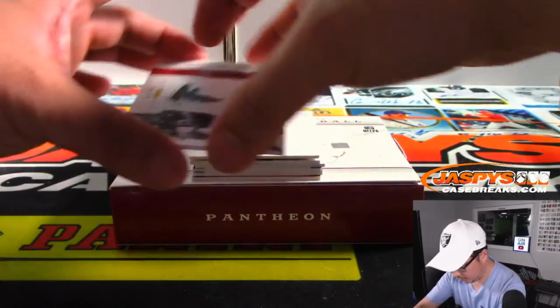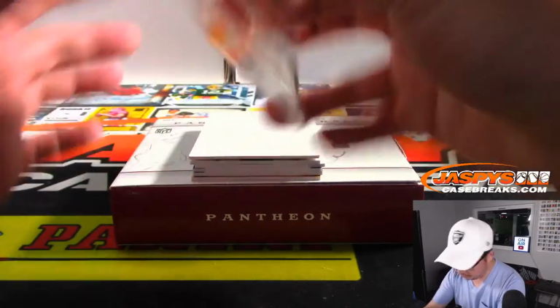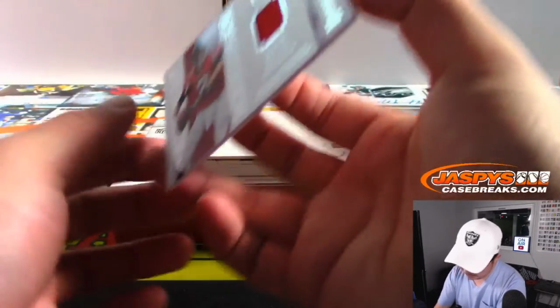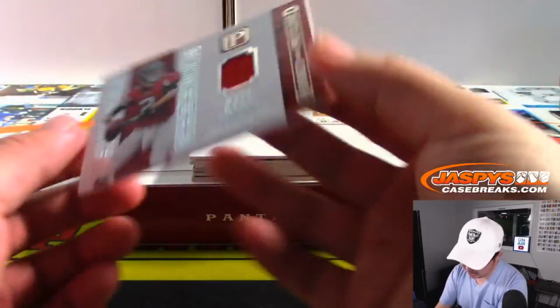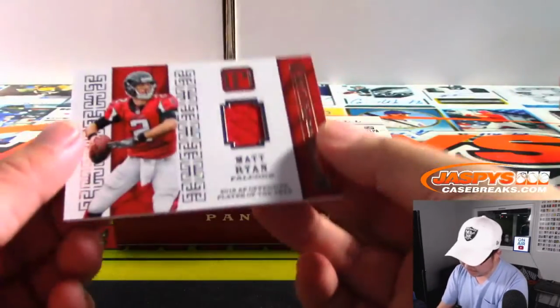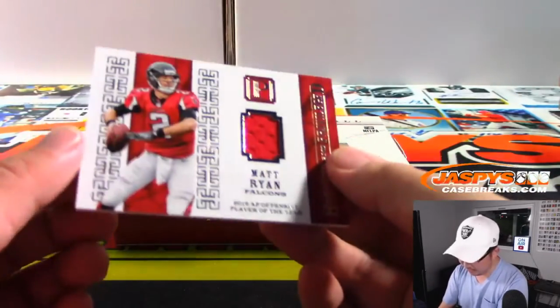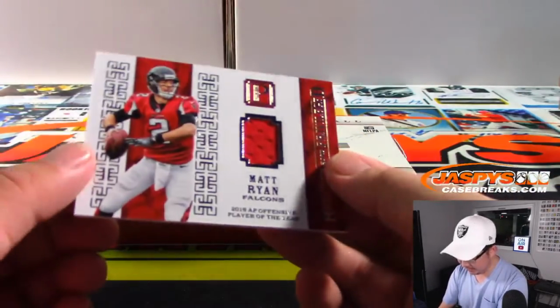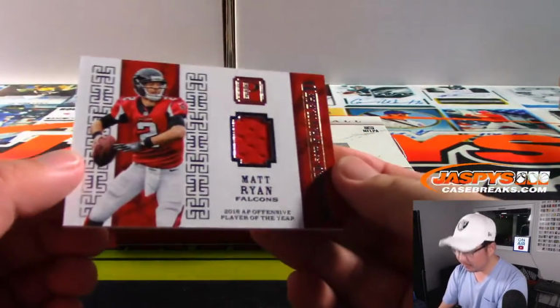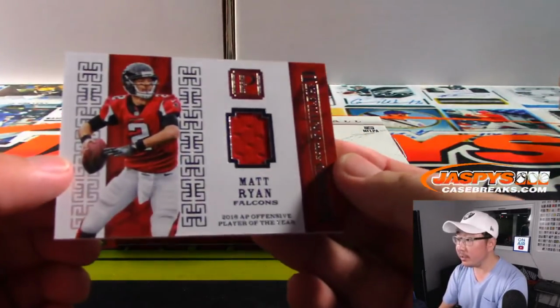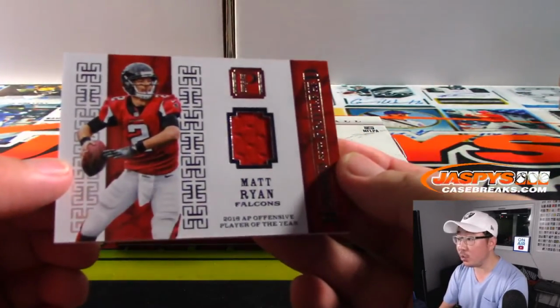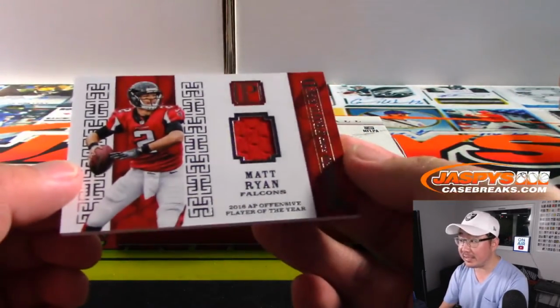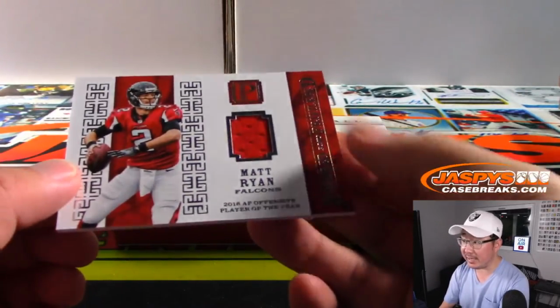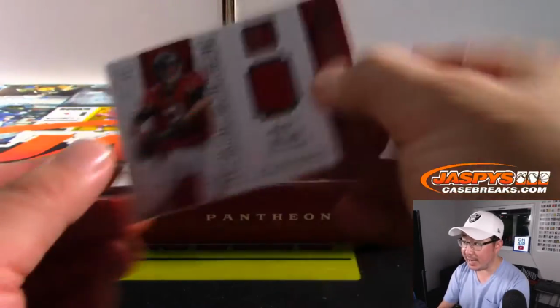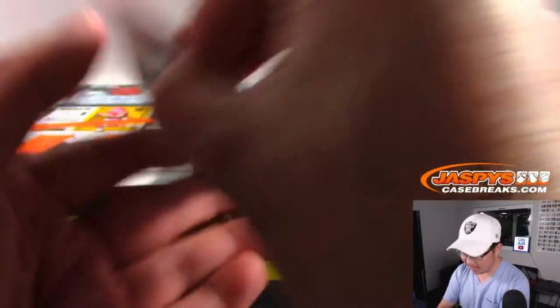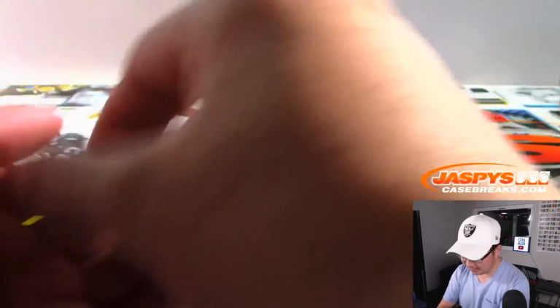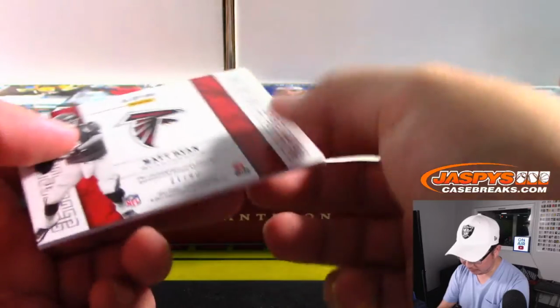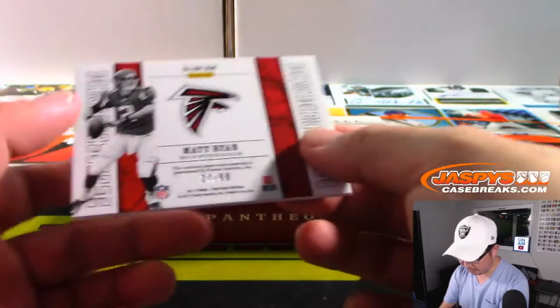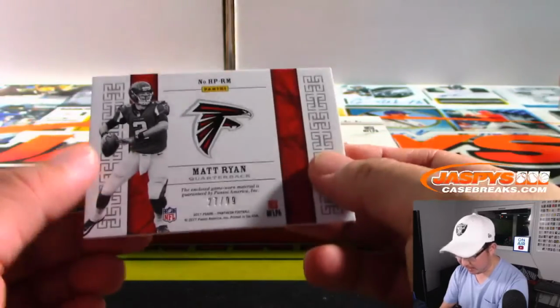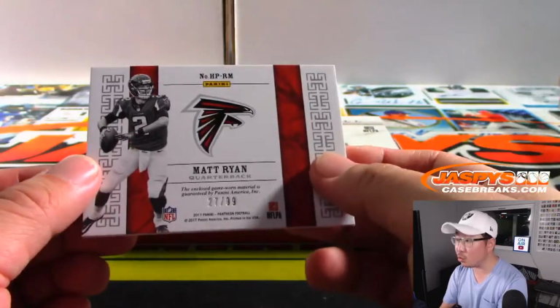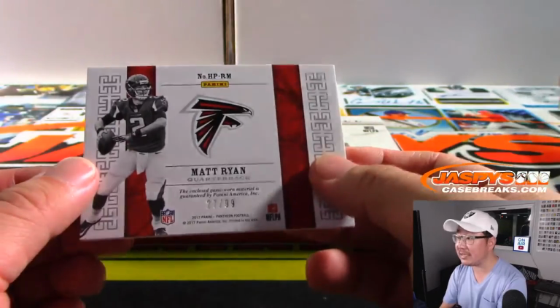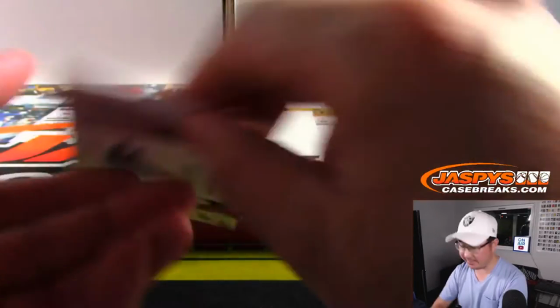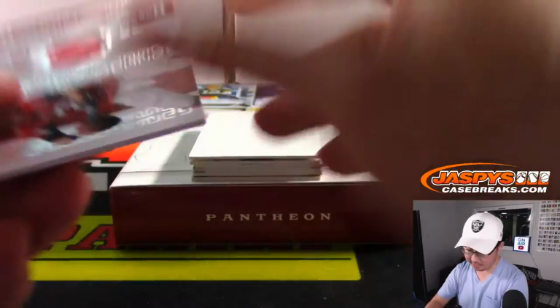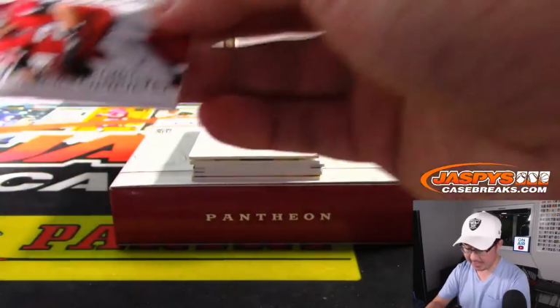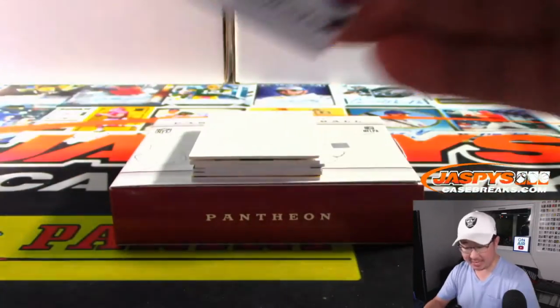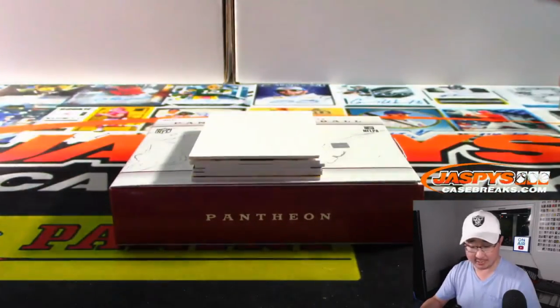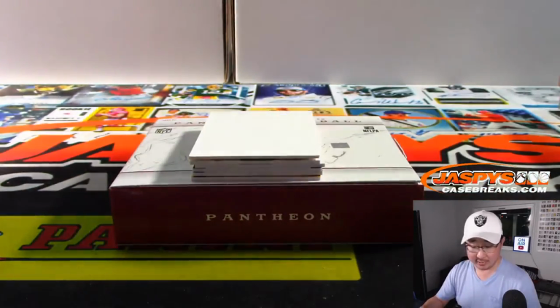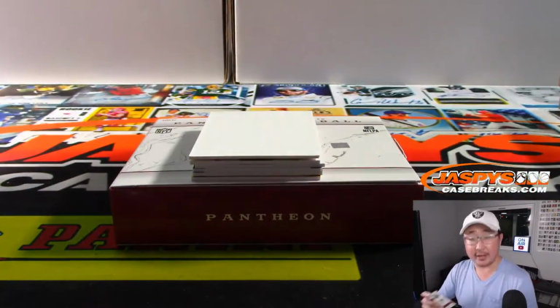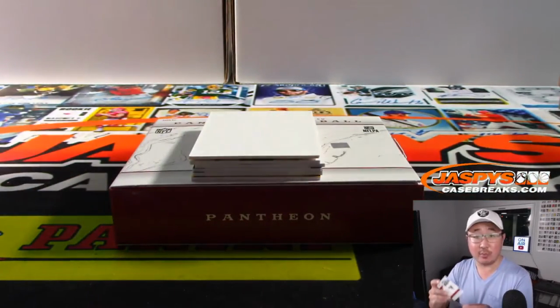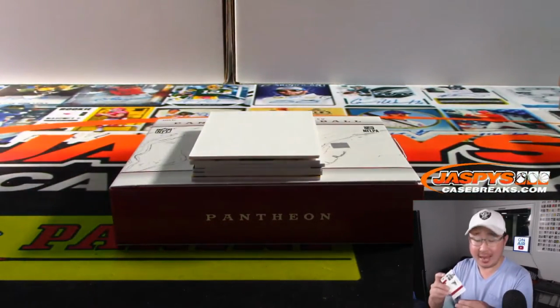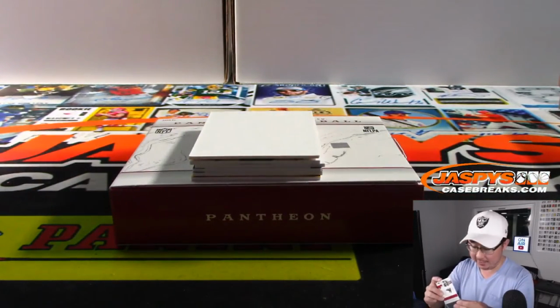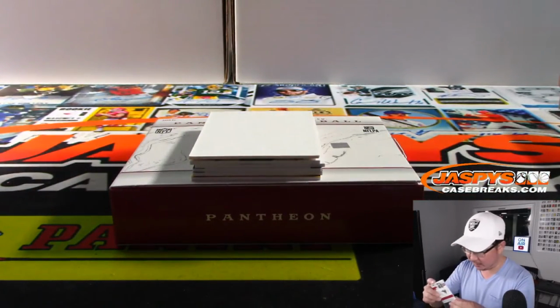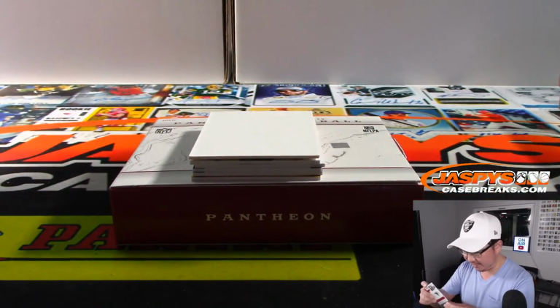We got Matt Ryan Relic — your 2016 AP Offensive Player of the Year, 27 out of 99. That goes to Brad and the number seven.